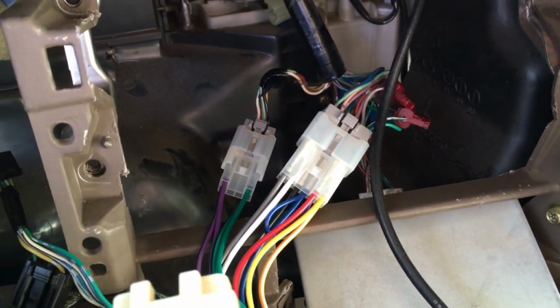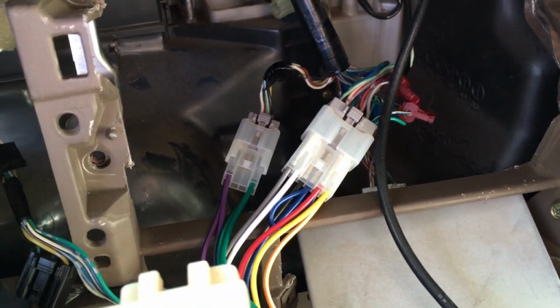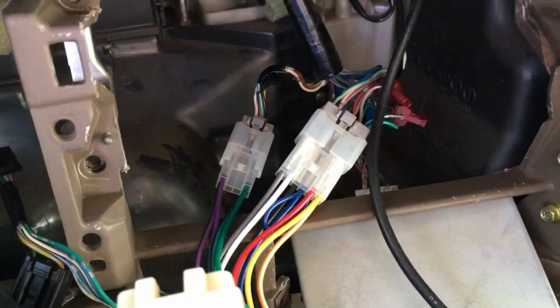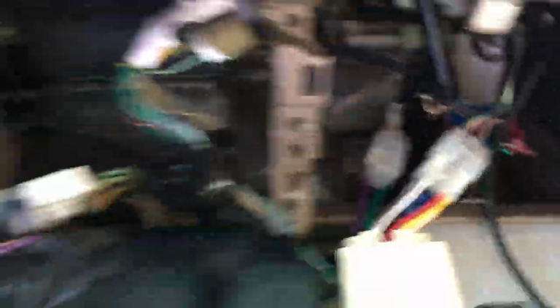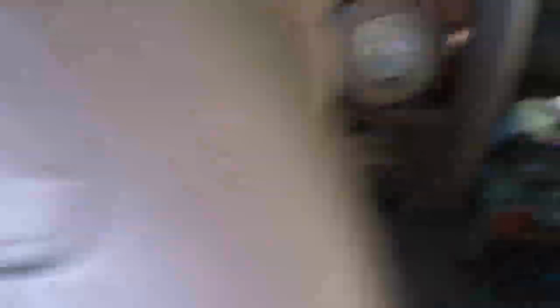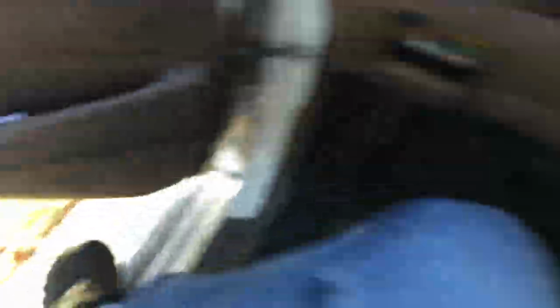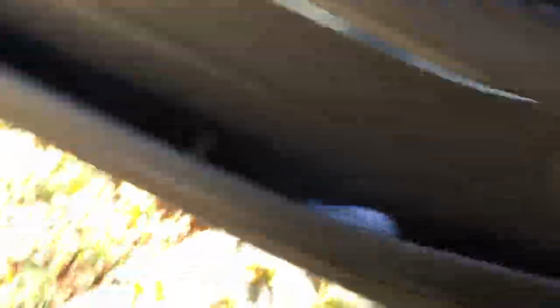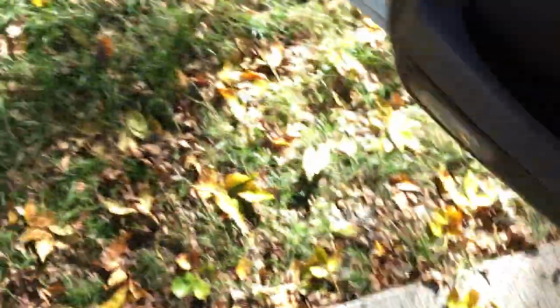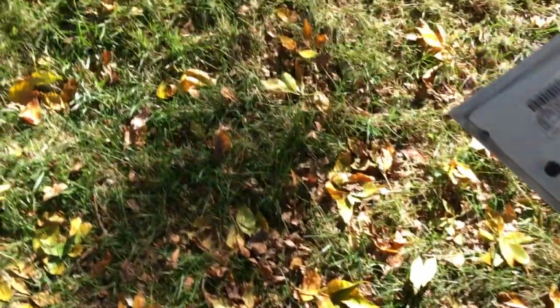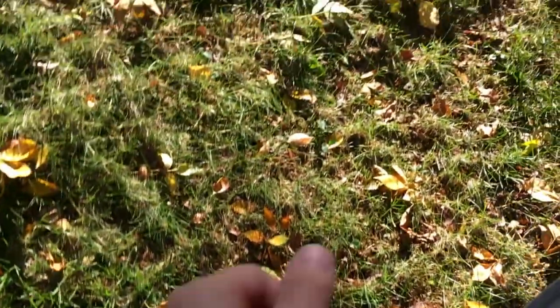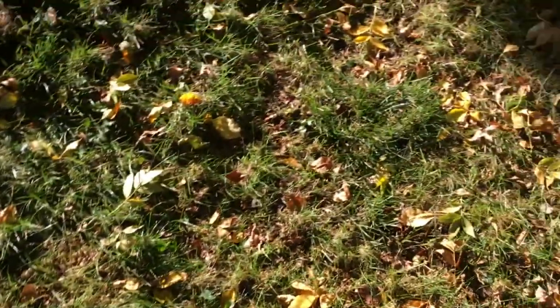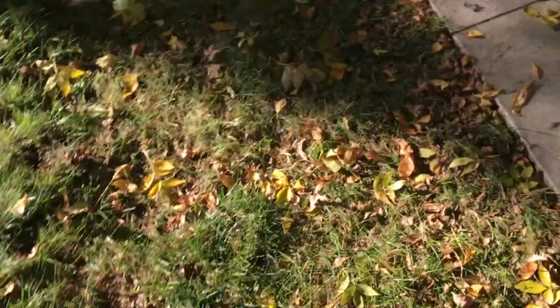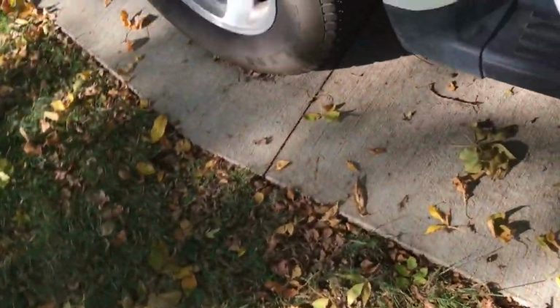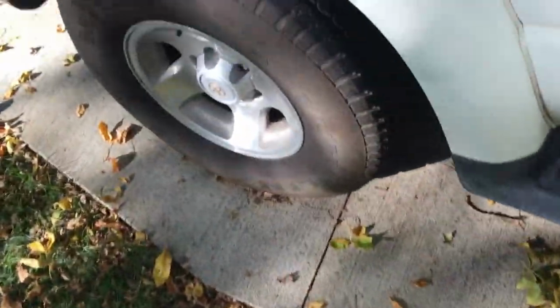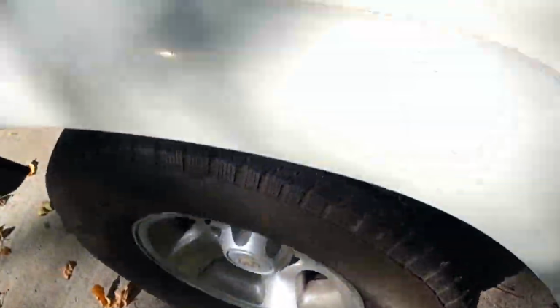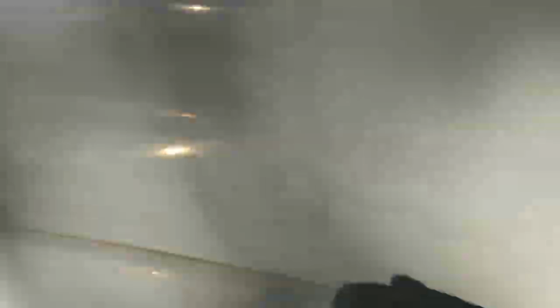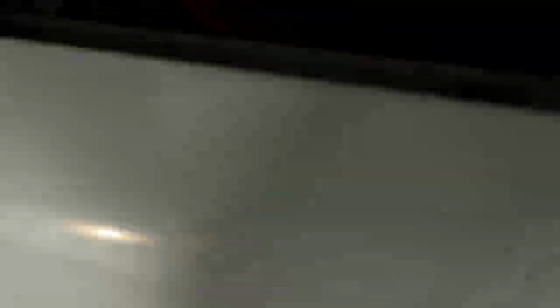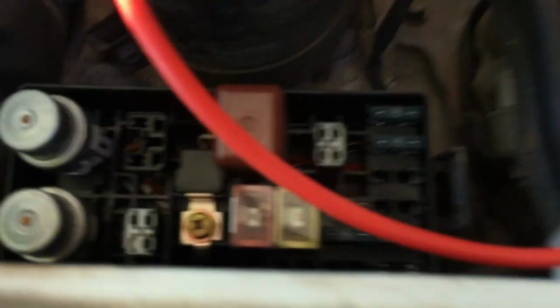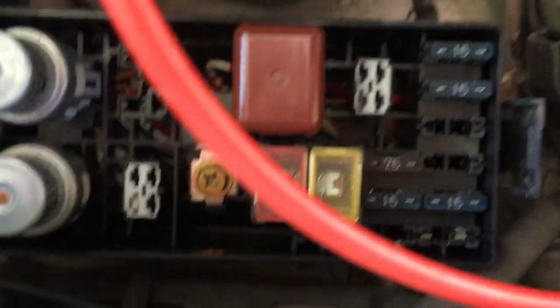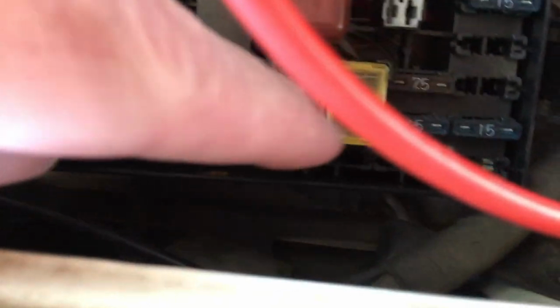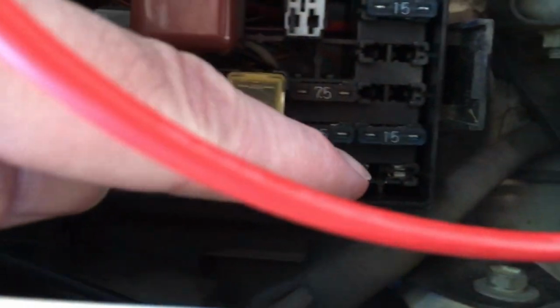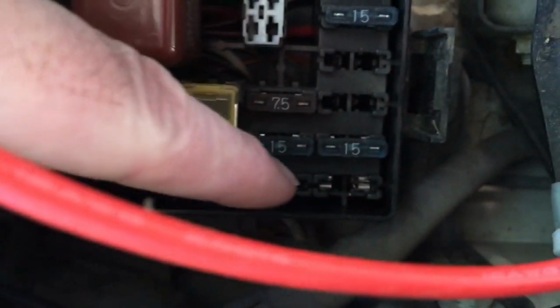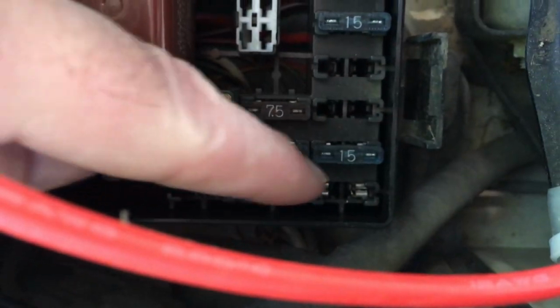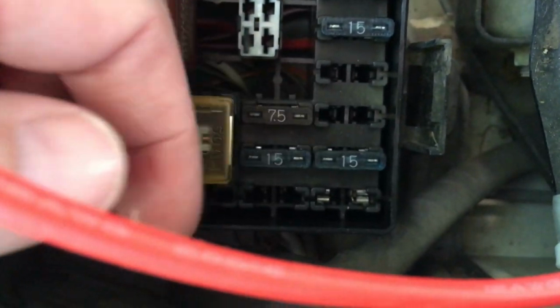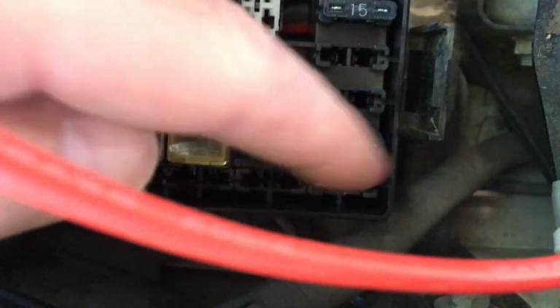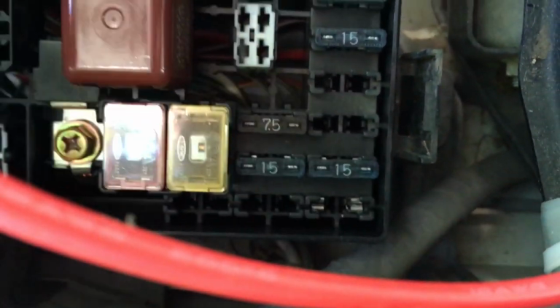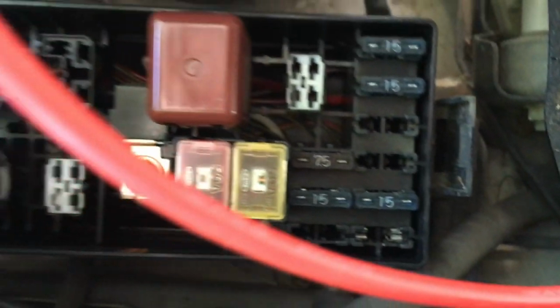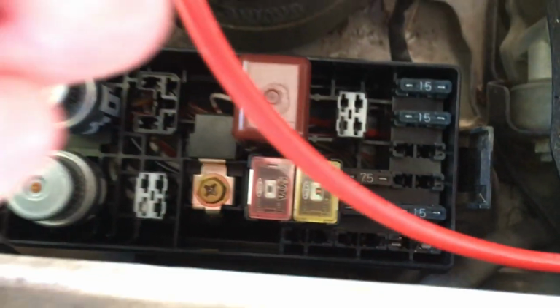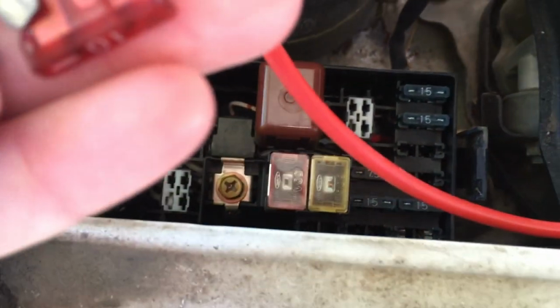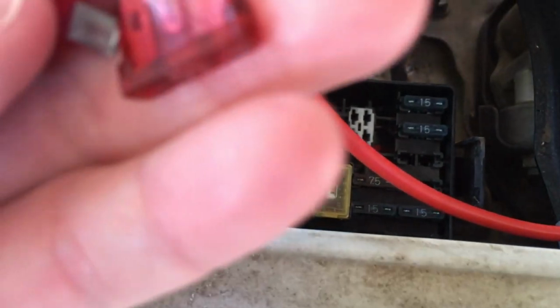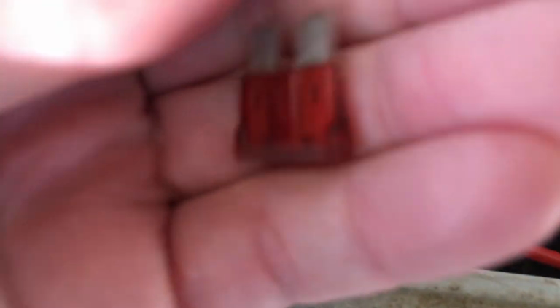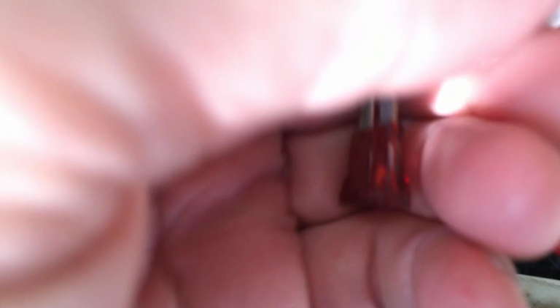J3 goes off to the dome light circuit, and my dome light worked — I can't fully explain all of this. So I went into the fuse box.